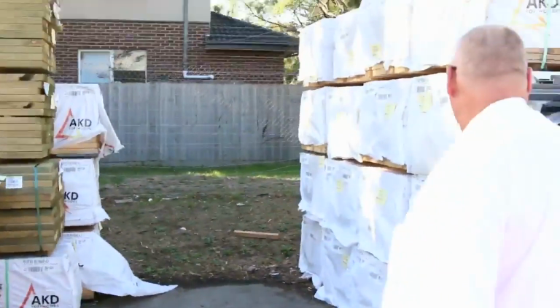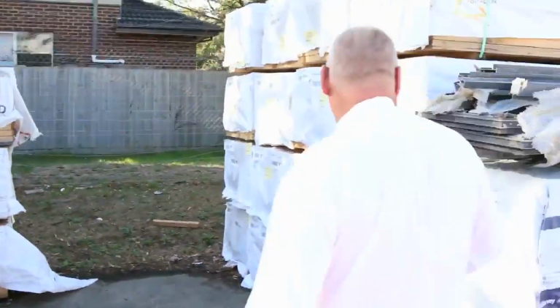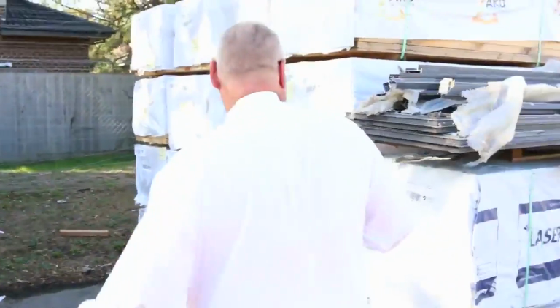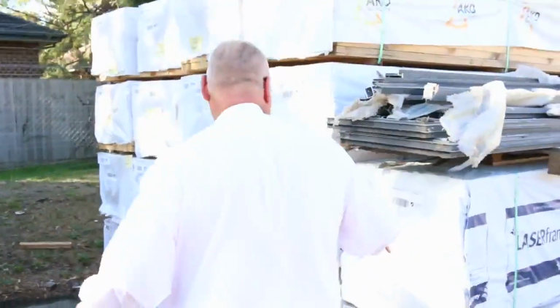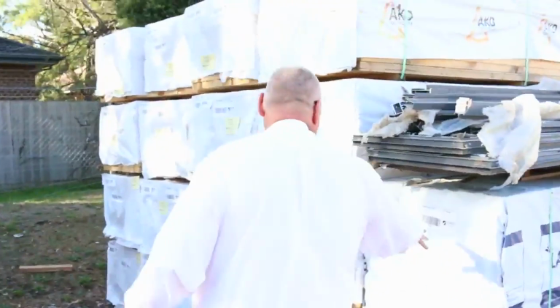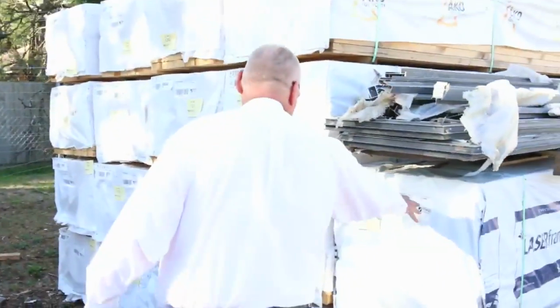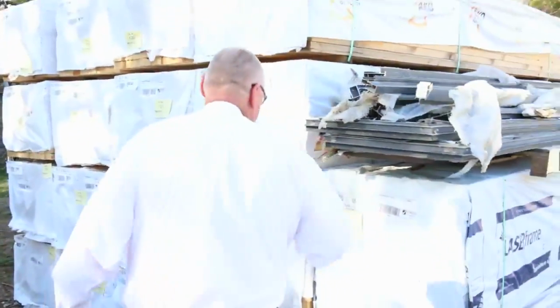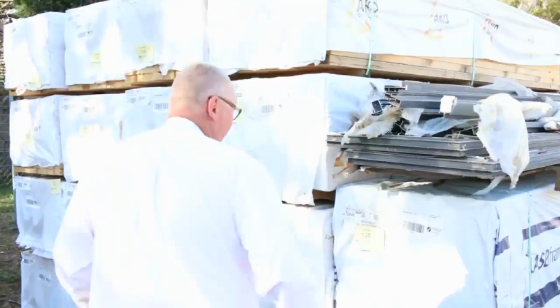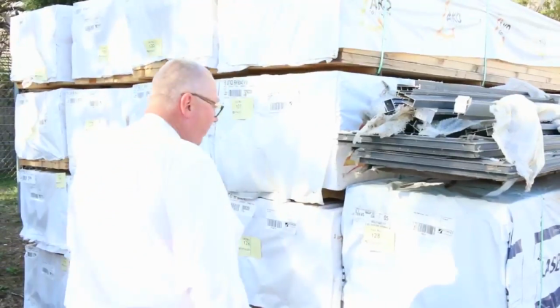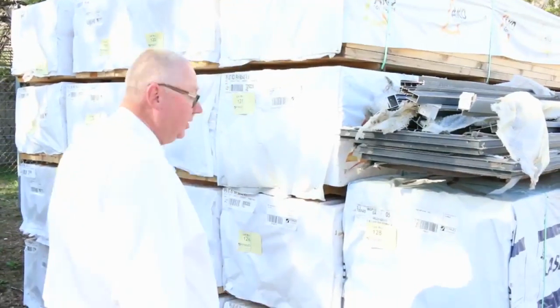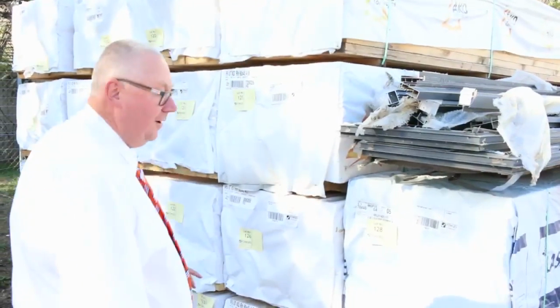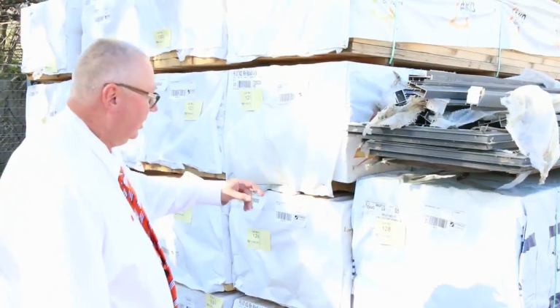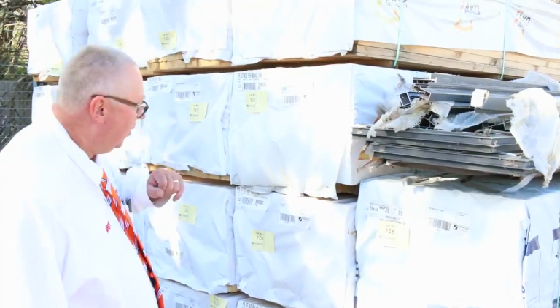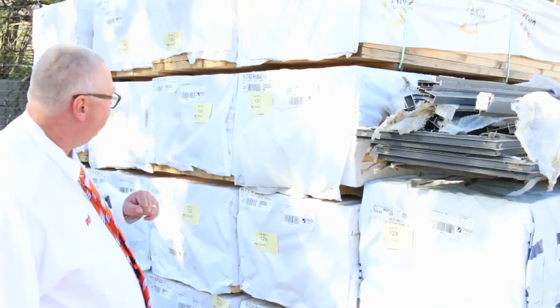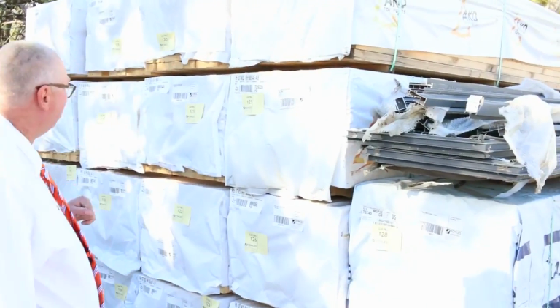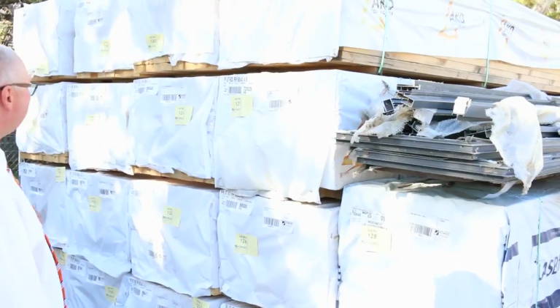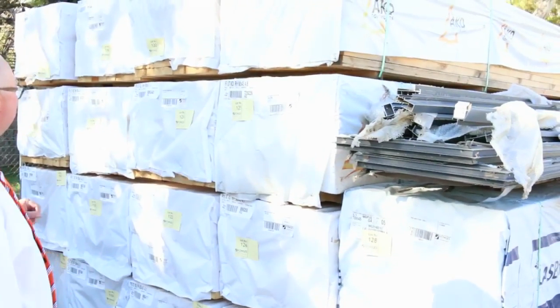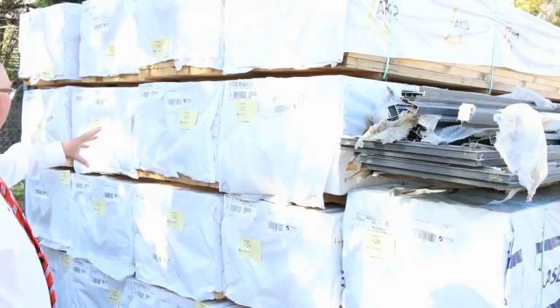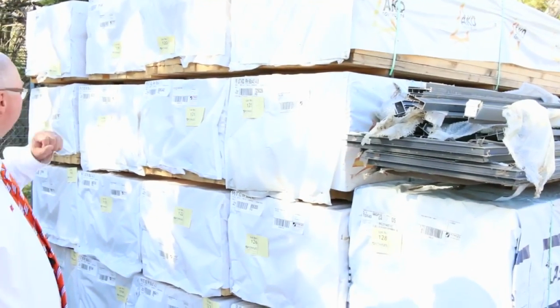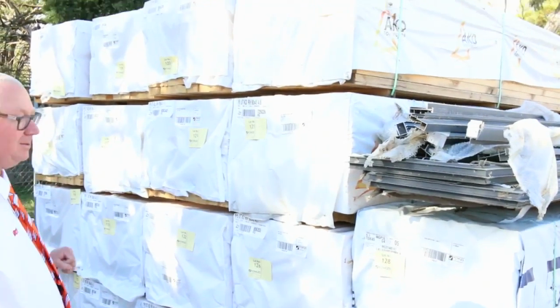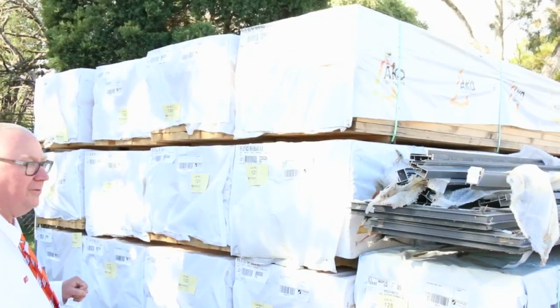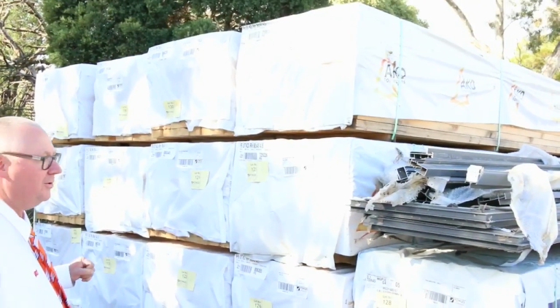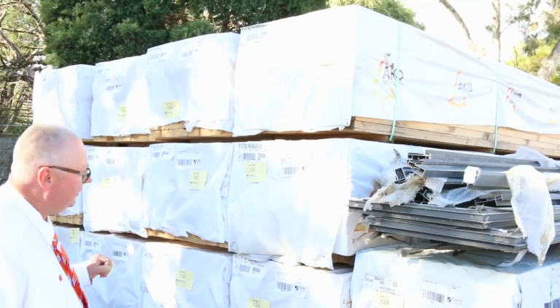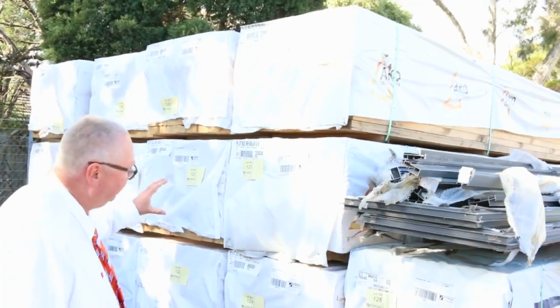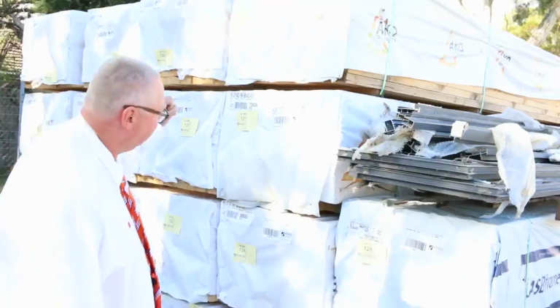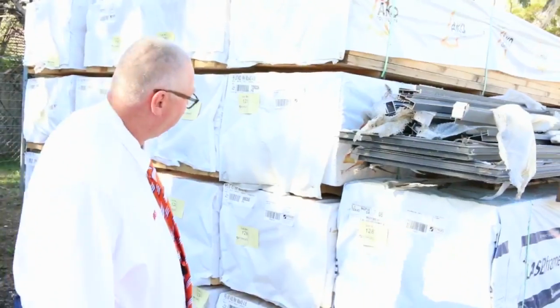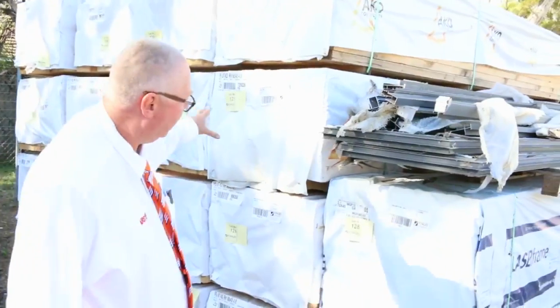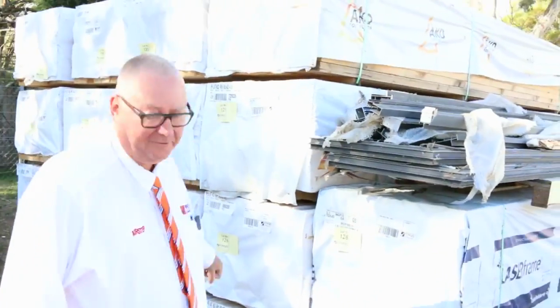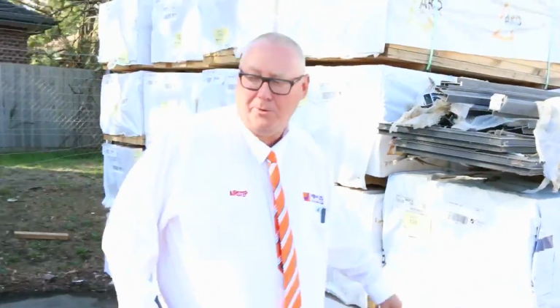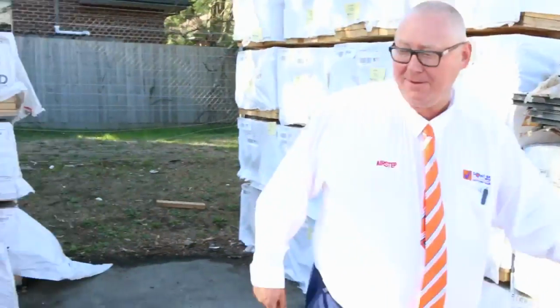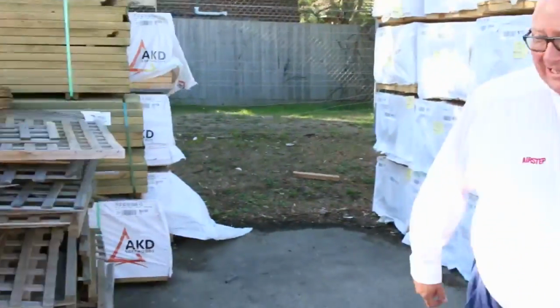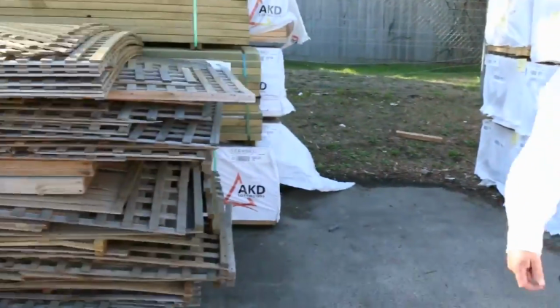Pack of MGP 10, 70 by 45 is lot number 128. In behind there we've got some 90 by 45 F5 structural pine in the 4.8 metre lengths.